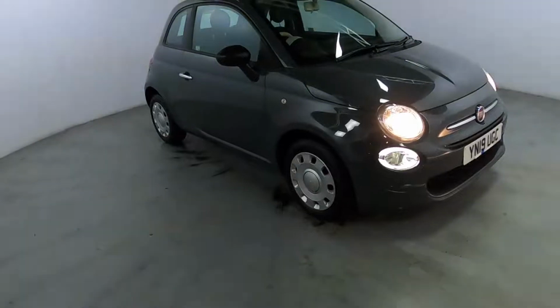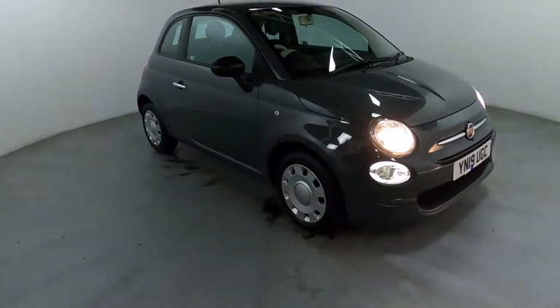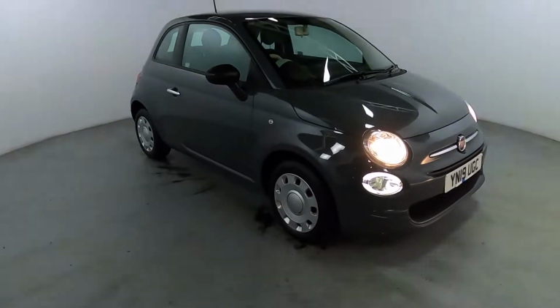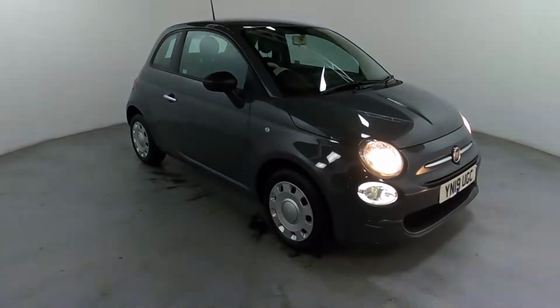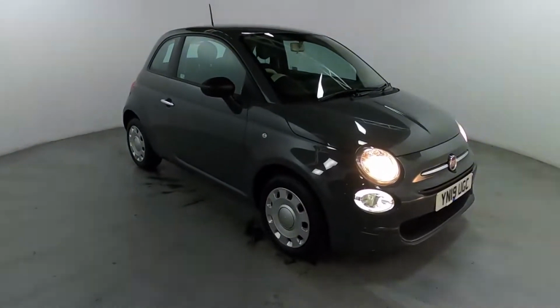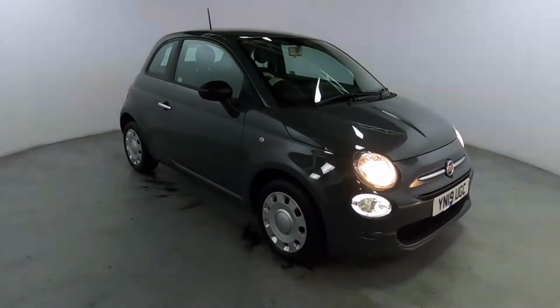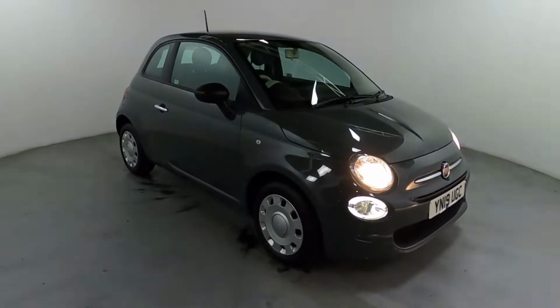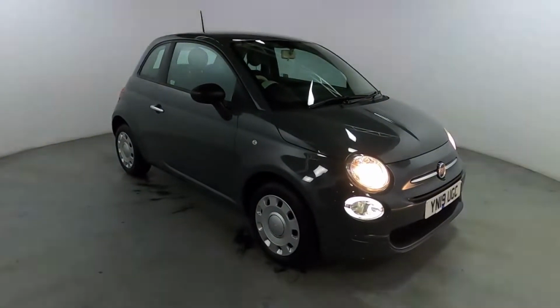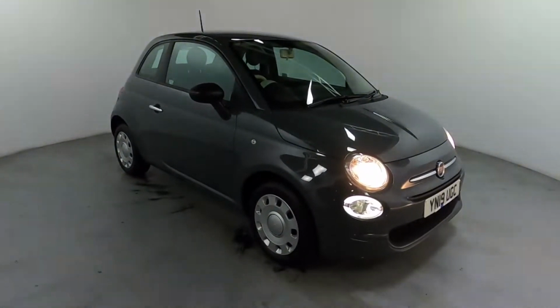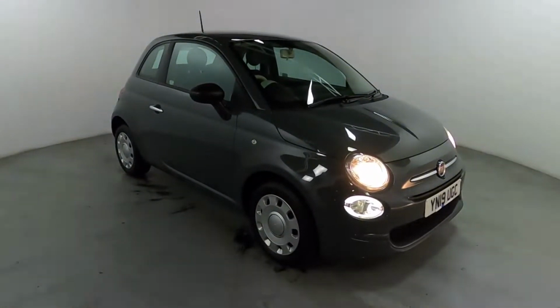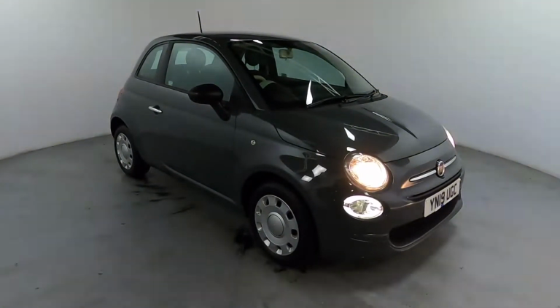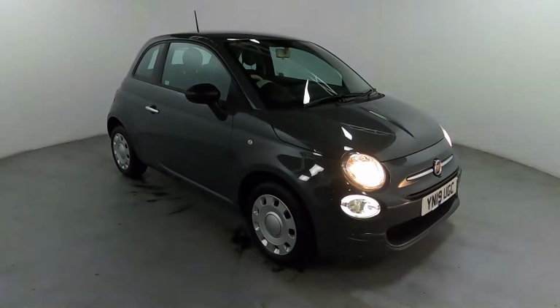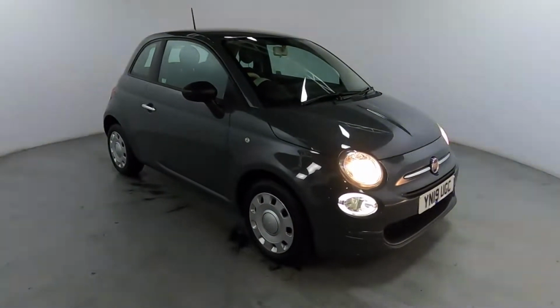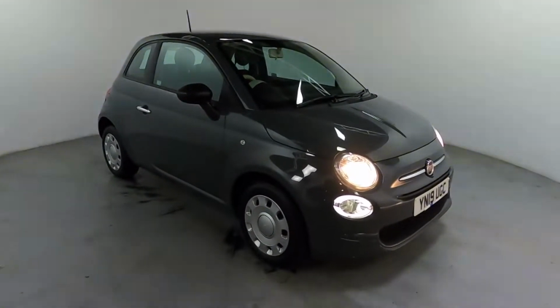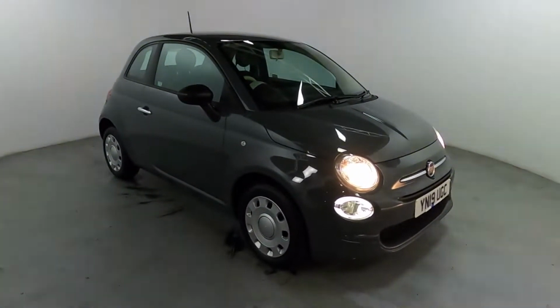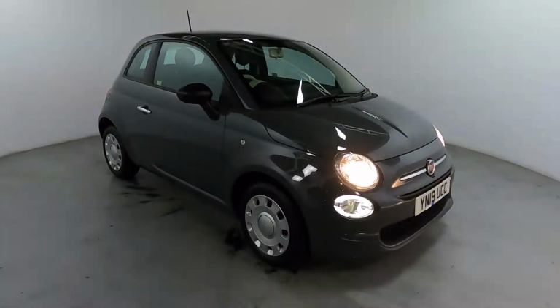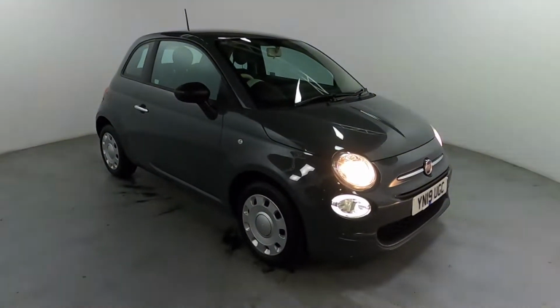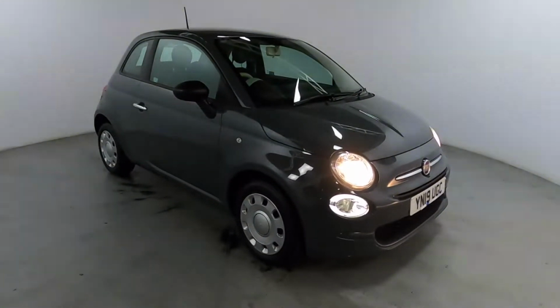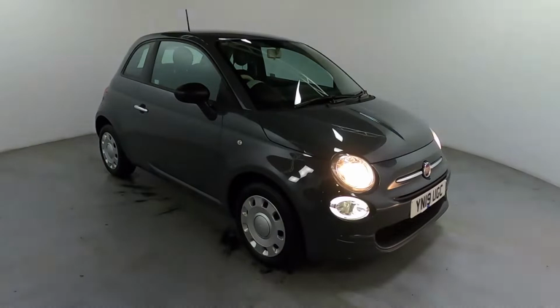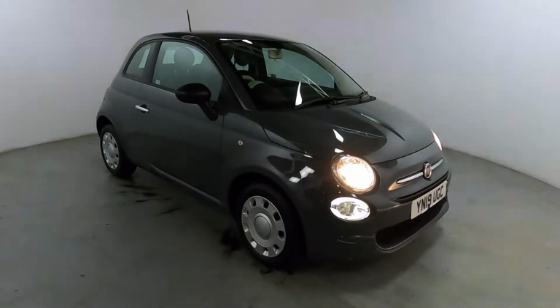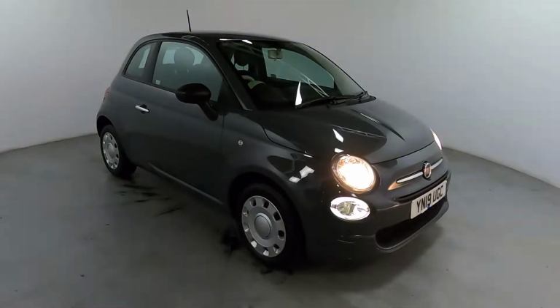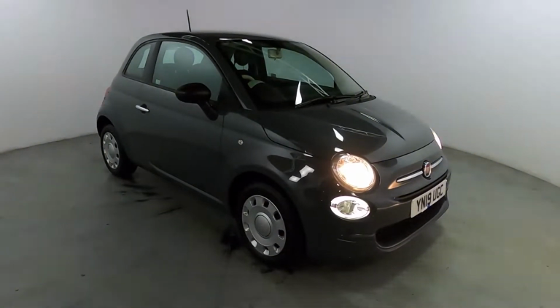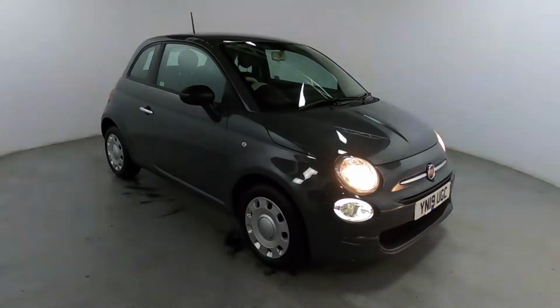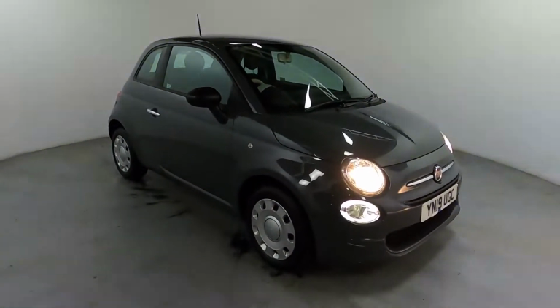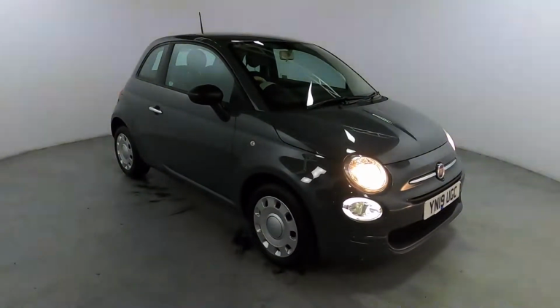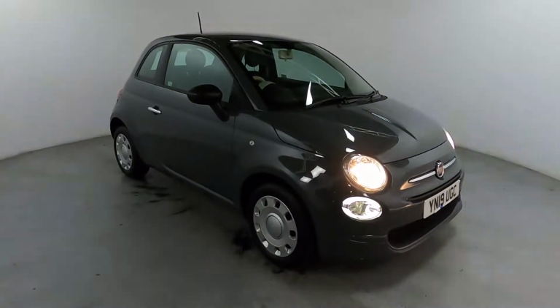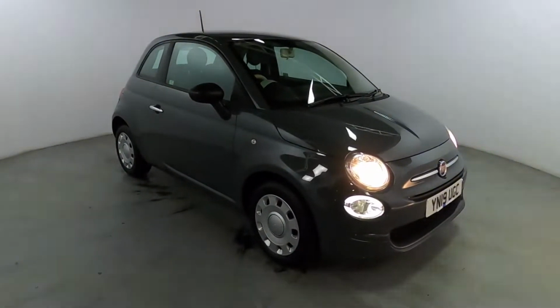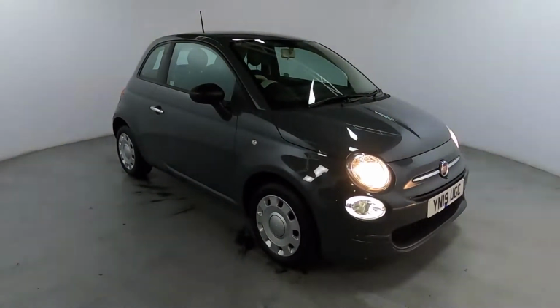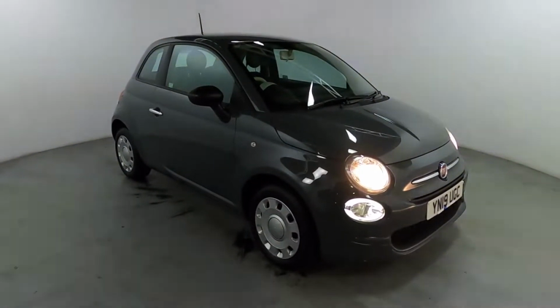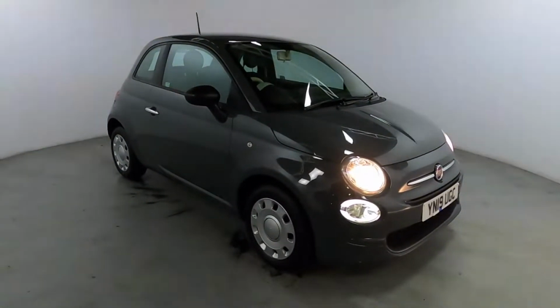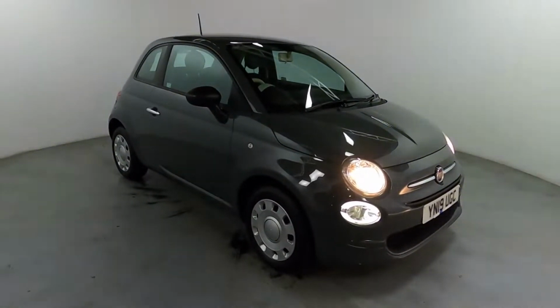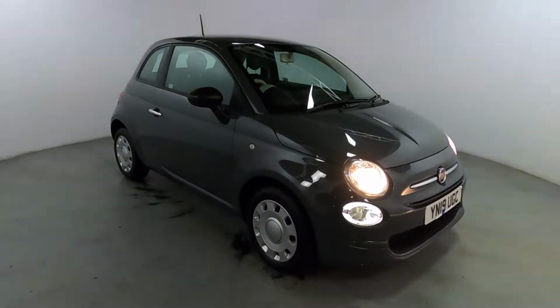Welcome to LMC. Today we're taking a look at this Fiat 500 Pop Edition. It's got a 1.2 litre petrol engine with a manual gearbox, and it is on 14,586 miles.